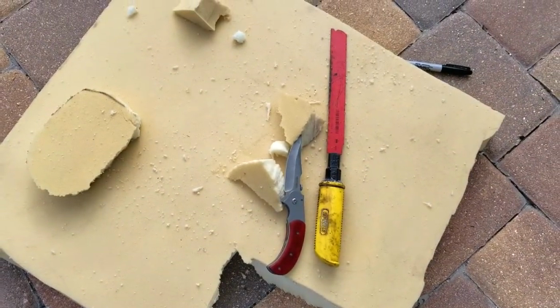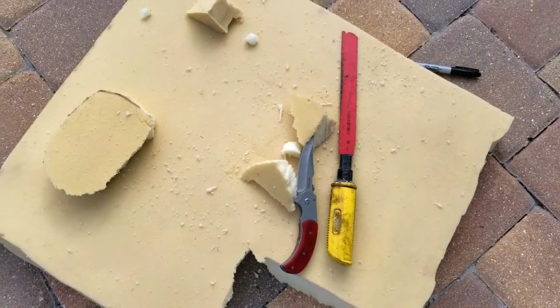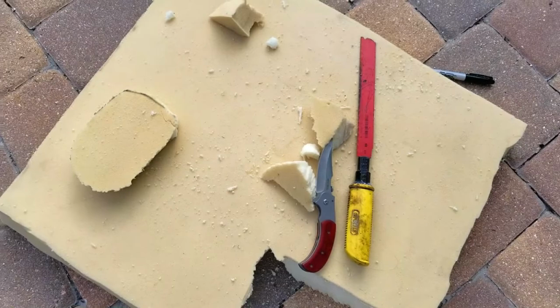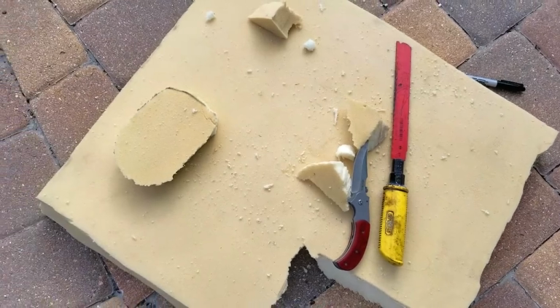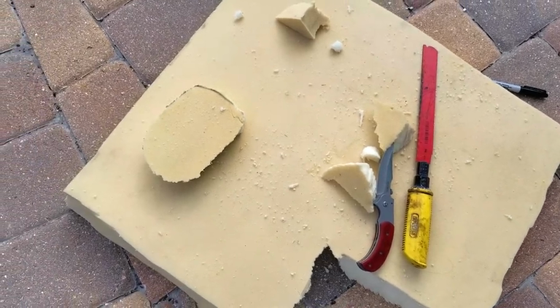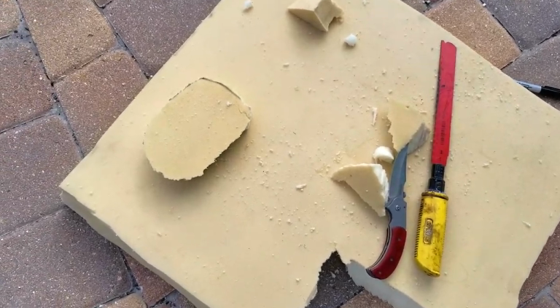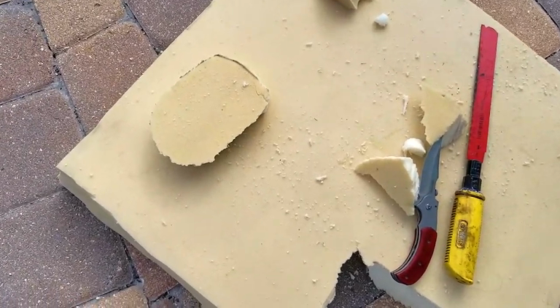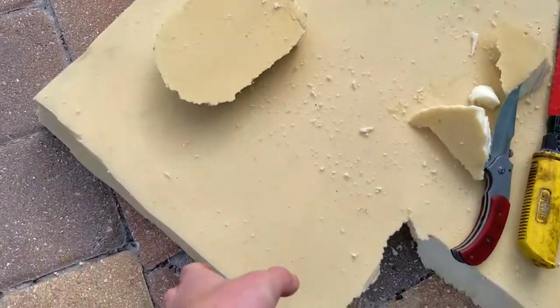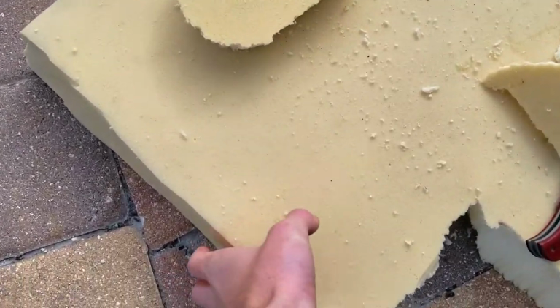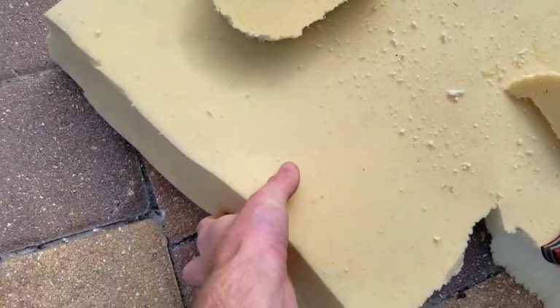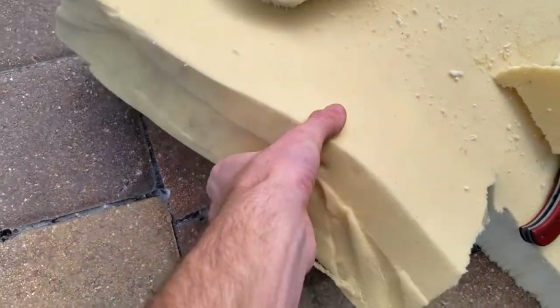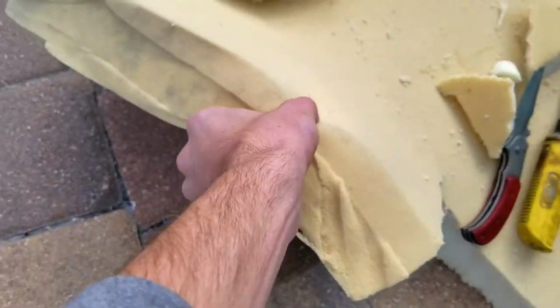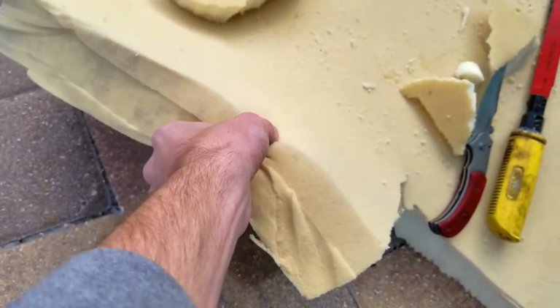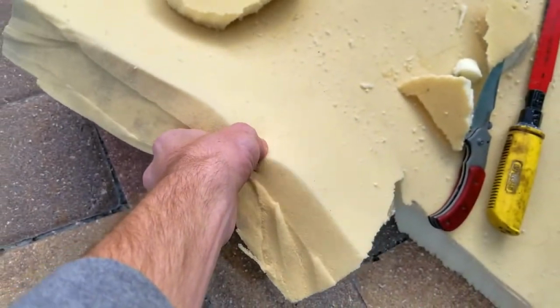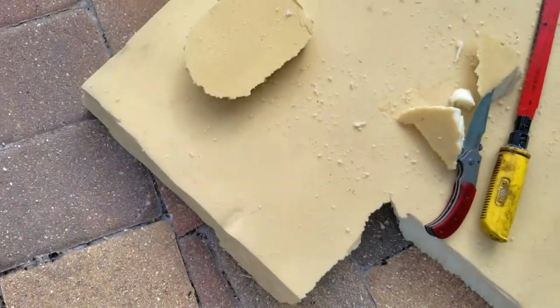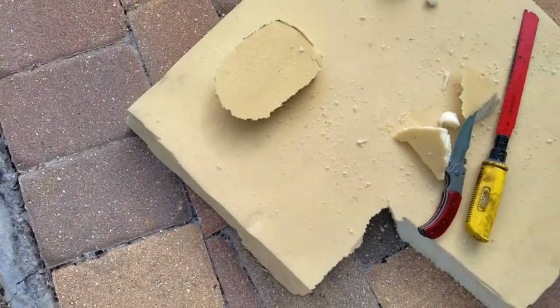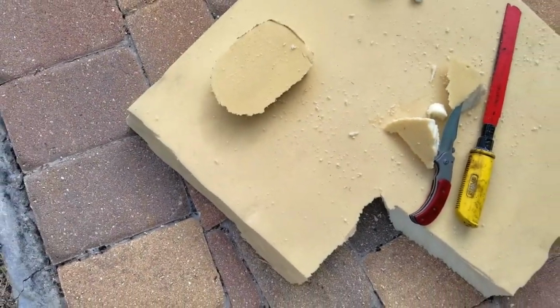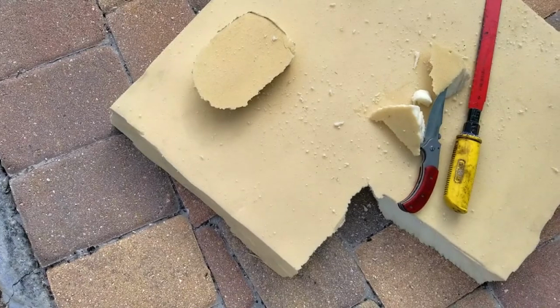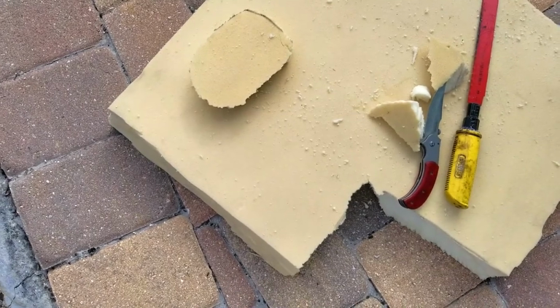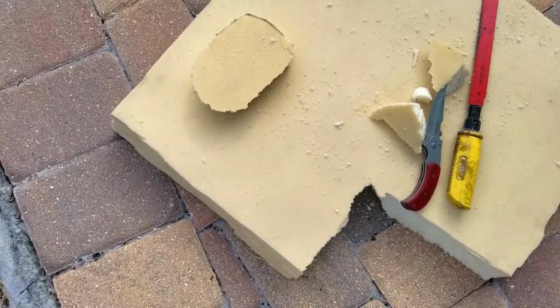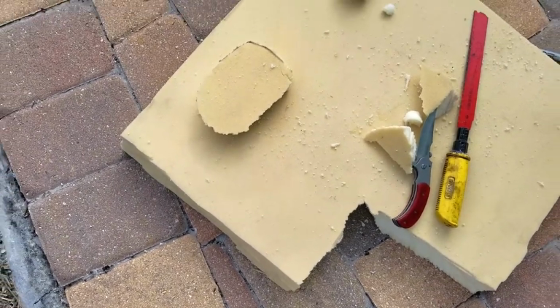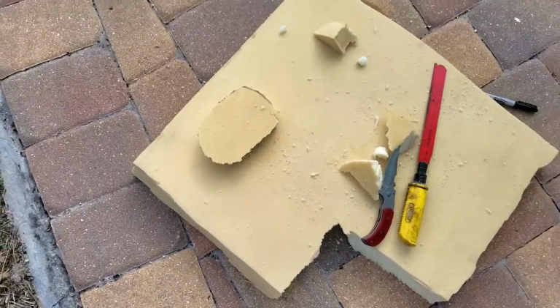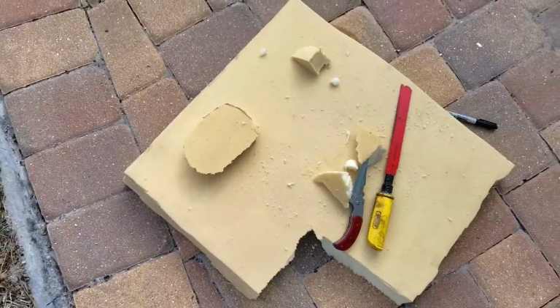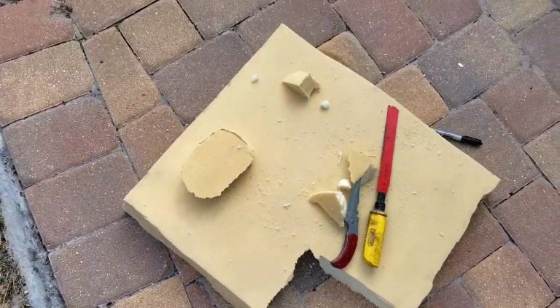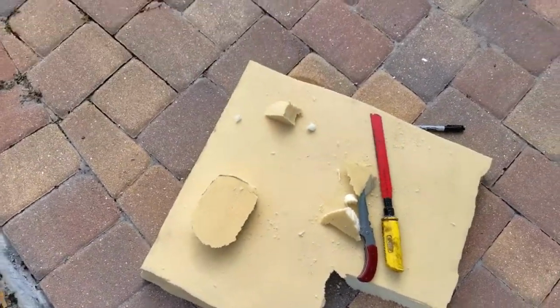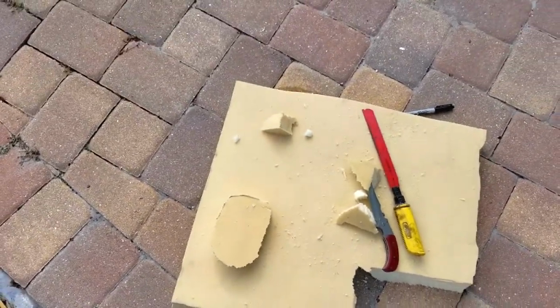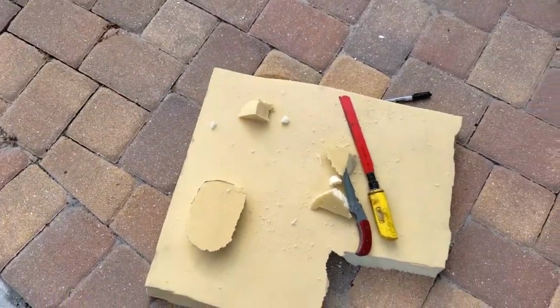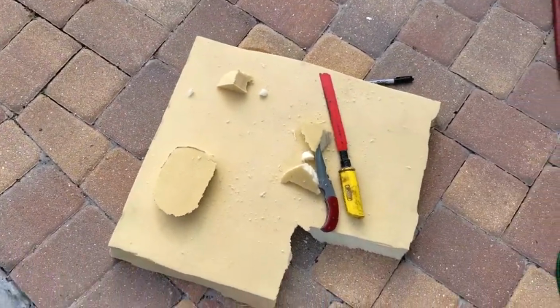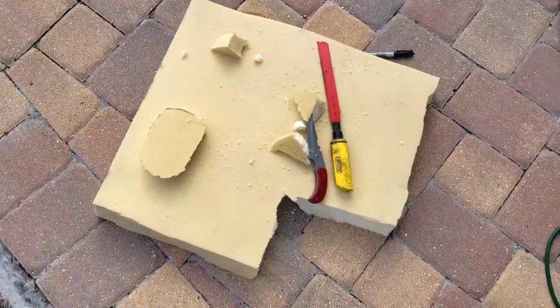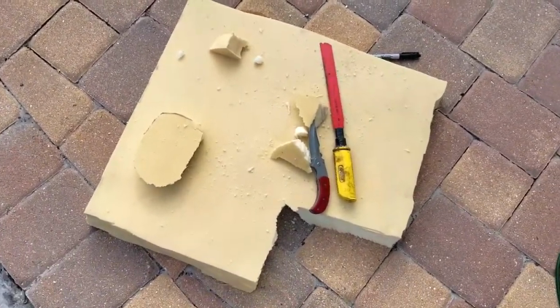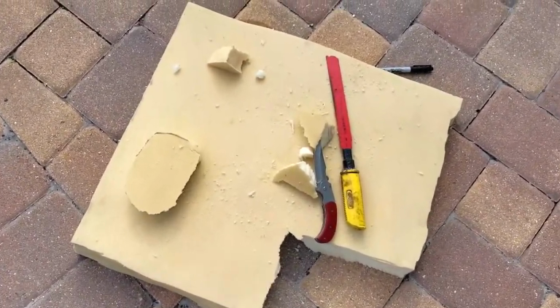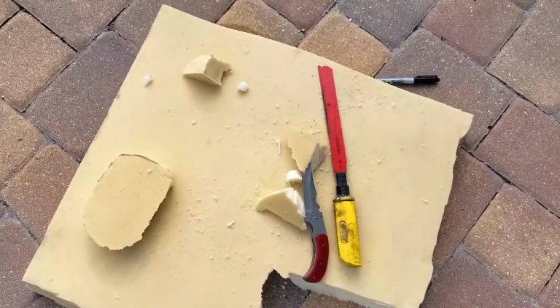Next you're going to want to find some foam. I actually found this in my neighbor's trash — it's just some soft foam. Mainly you want to use closed cell foam that can't get wet or hold water.